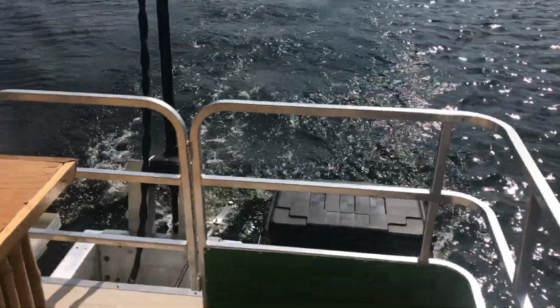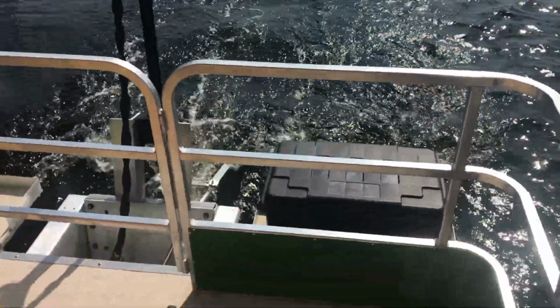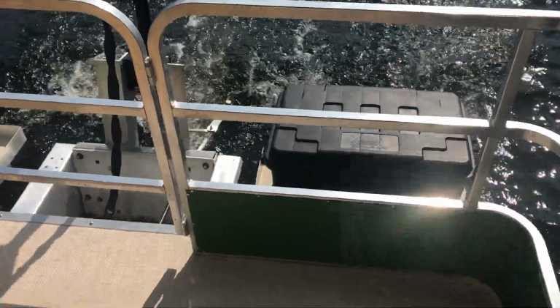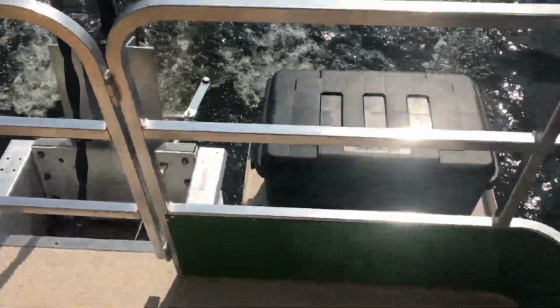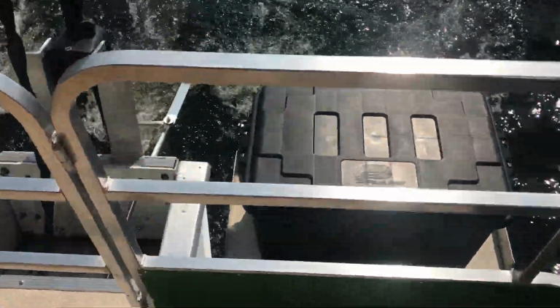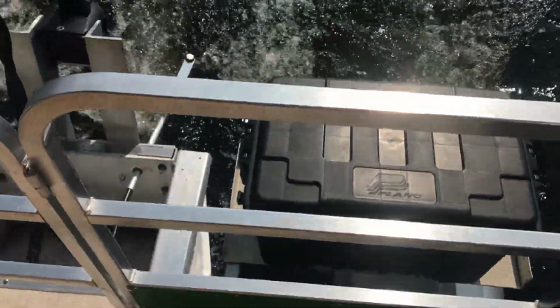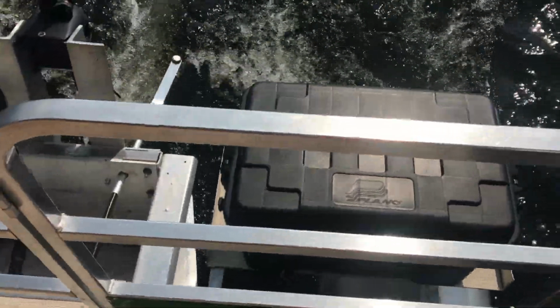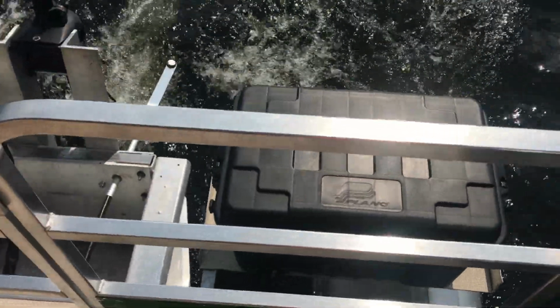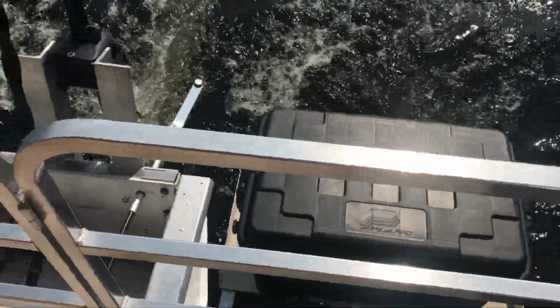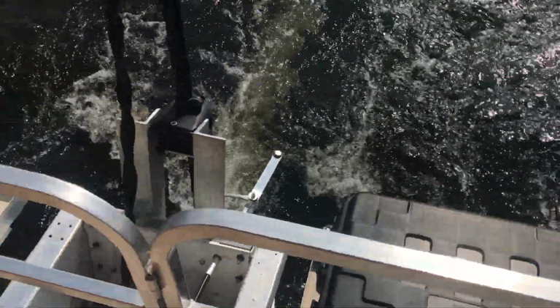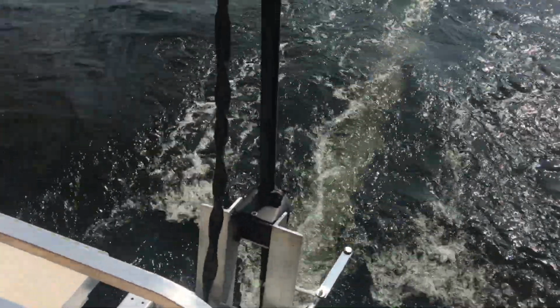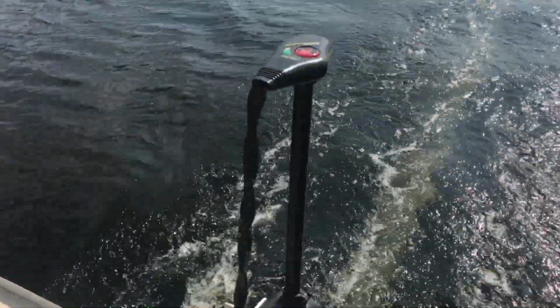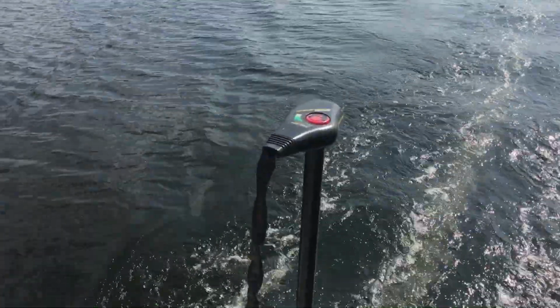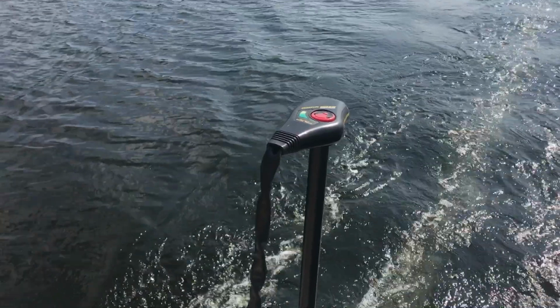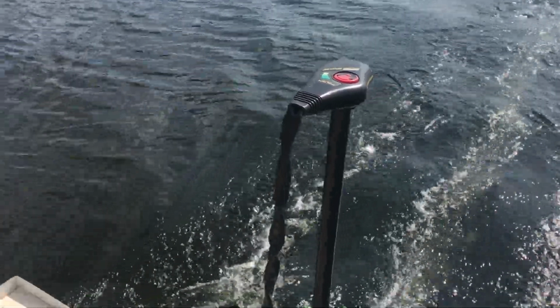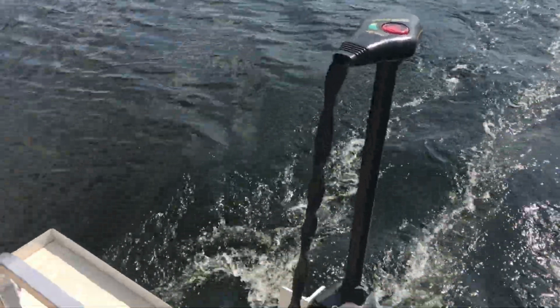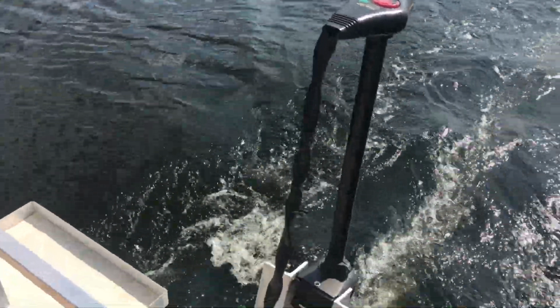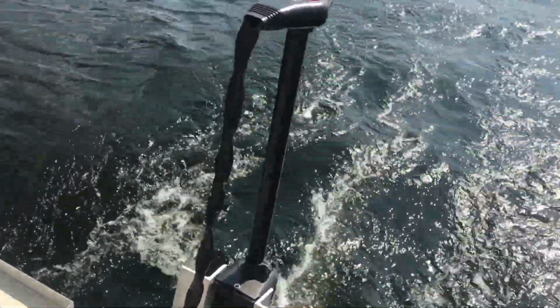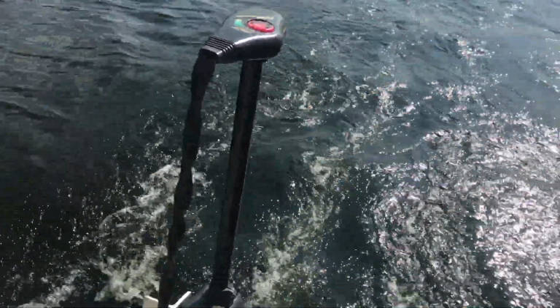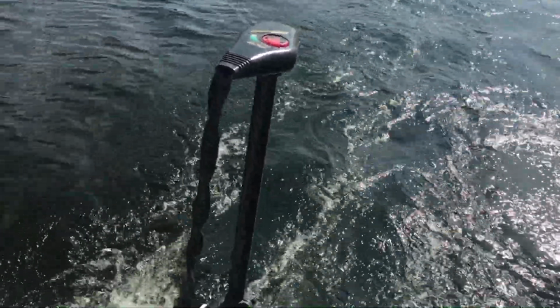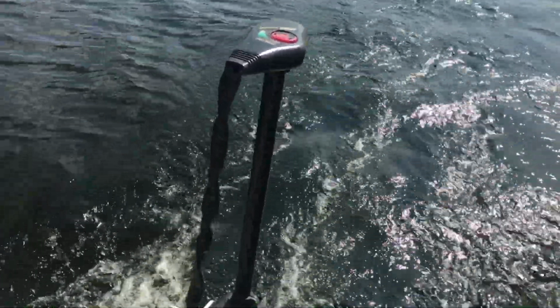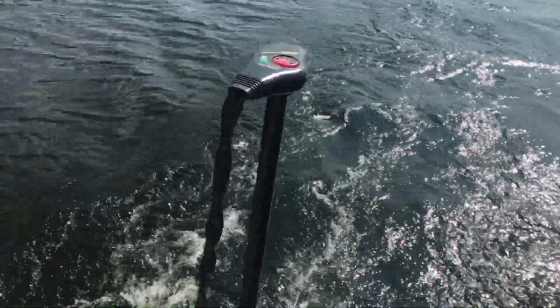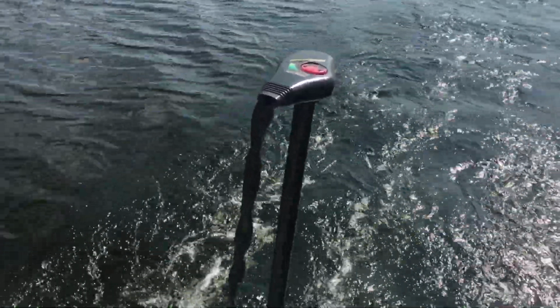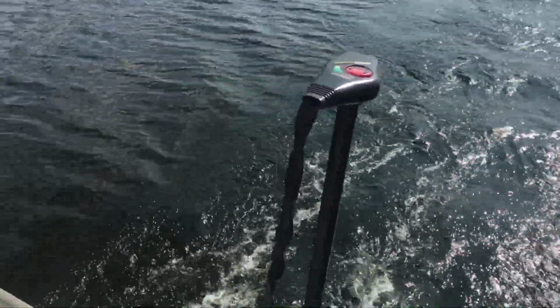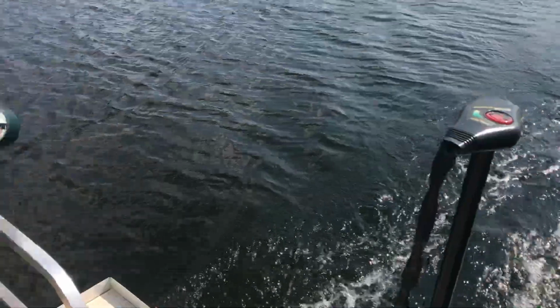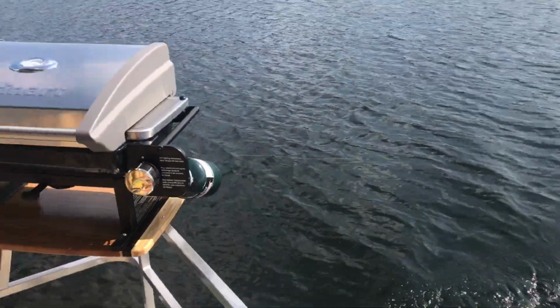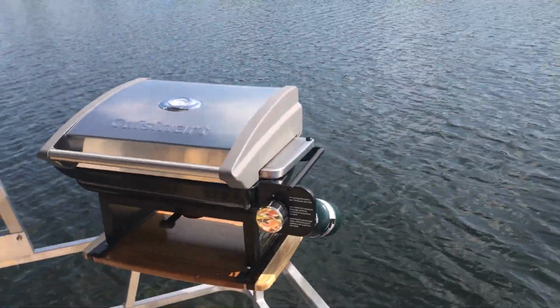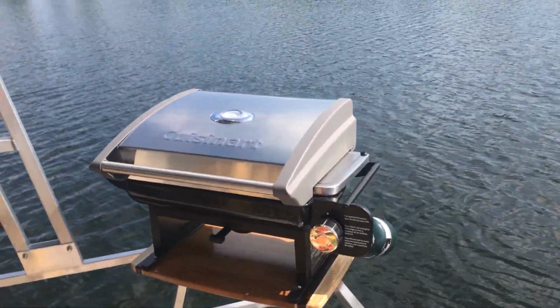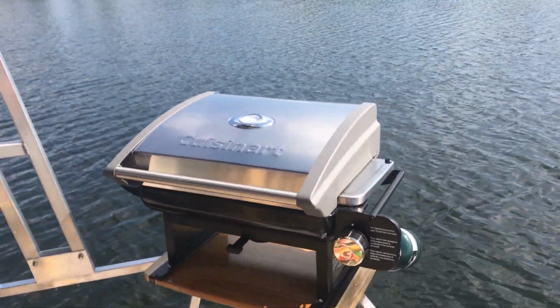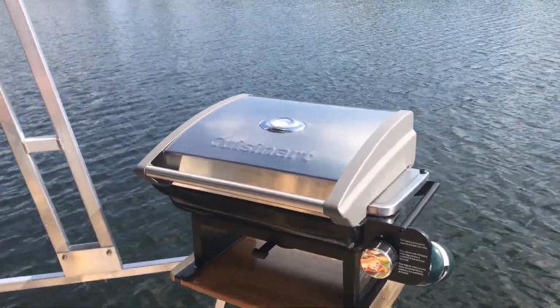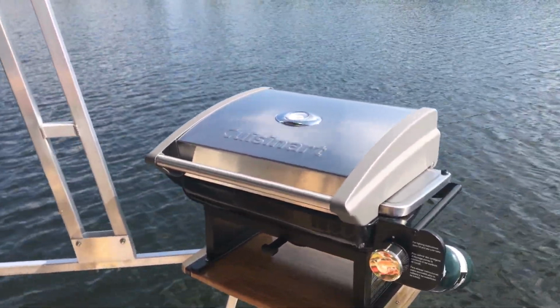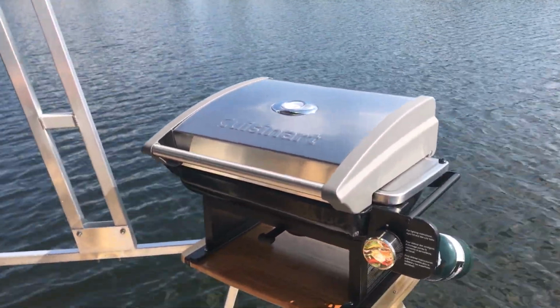Here's my battery box. I run it with a Minn Kota 68-pound thrust trolling motor. And here's my little Cuisinart grill.